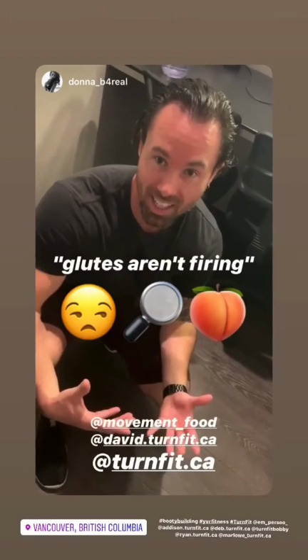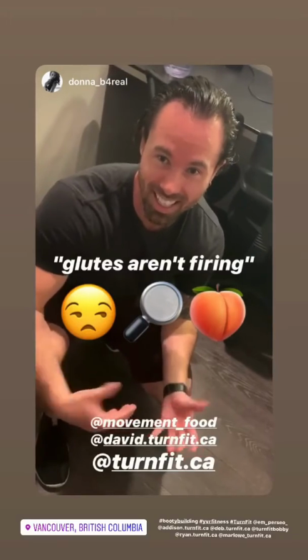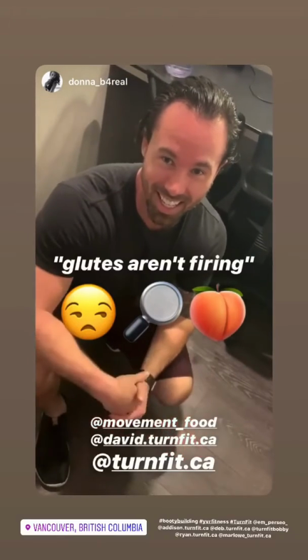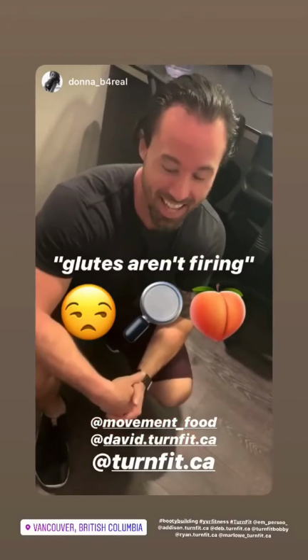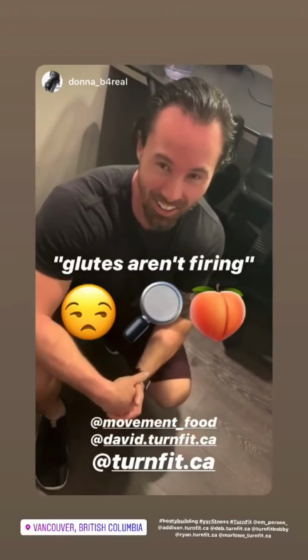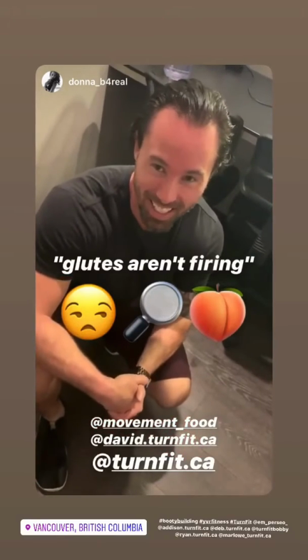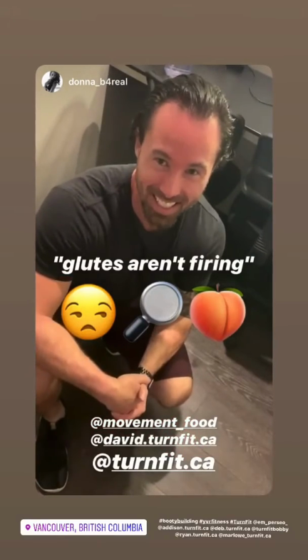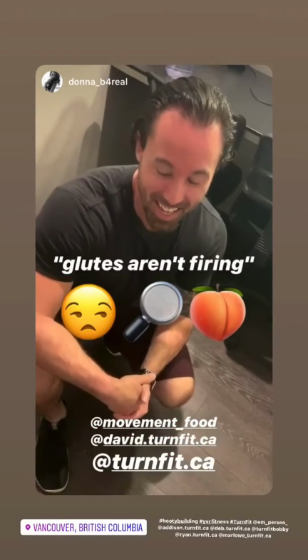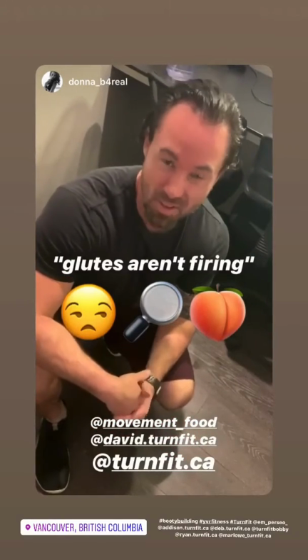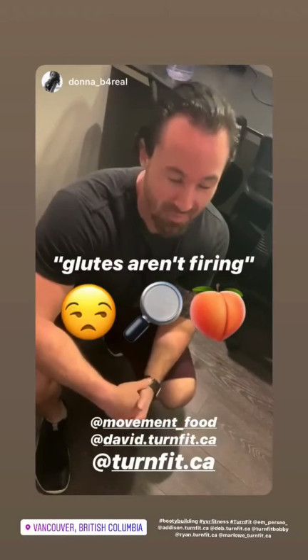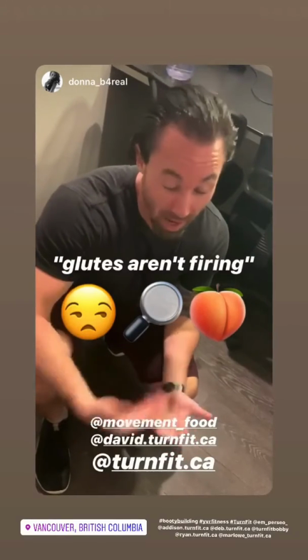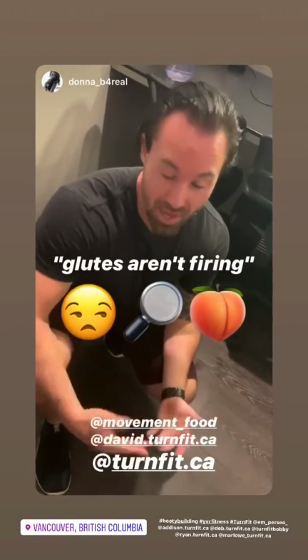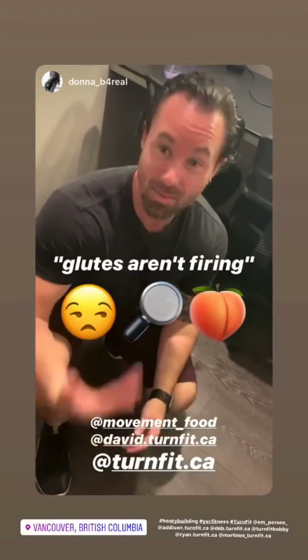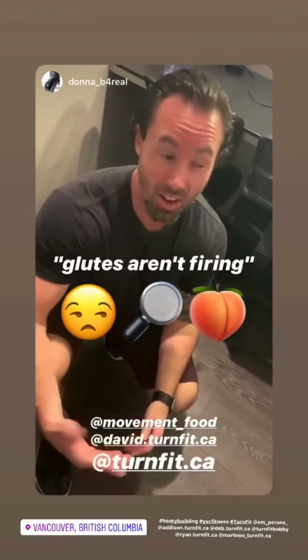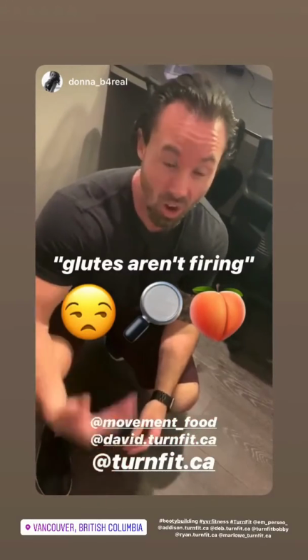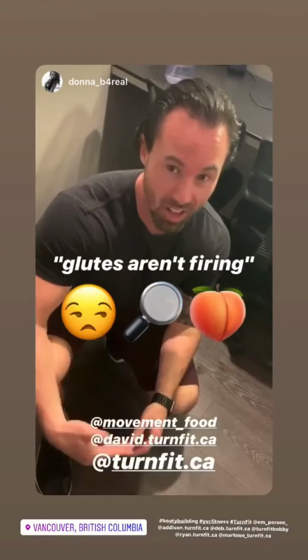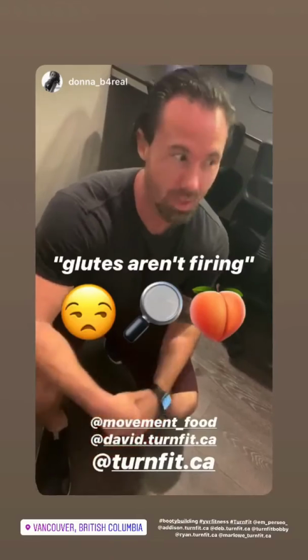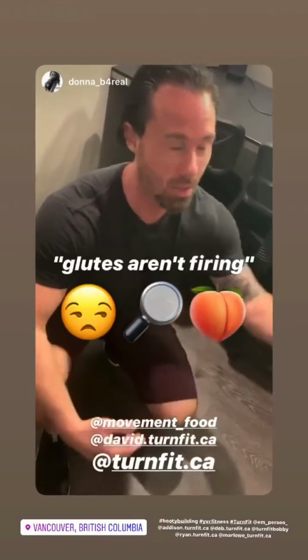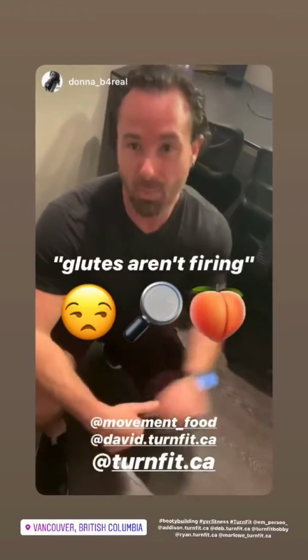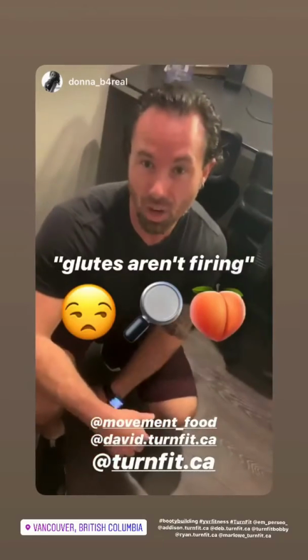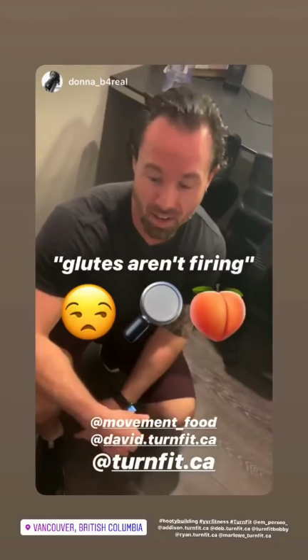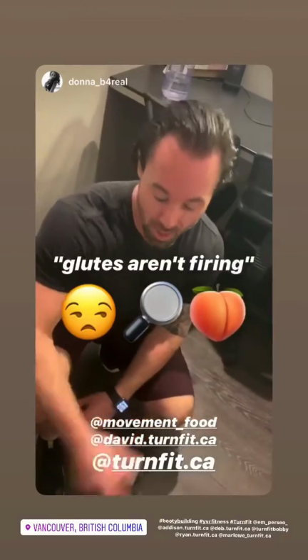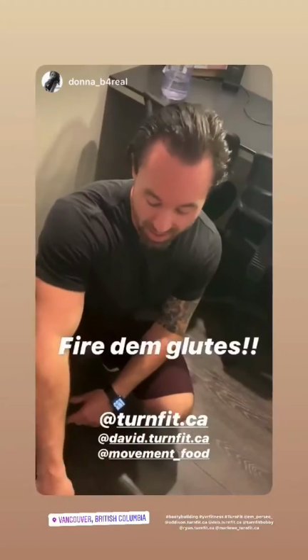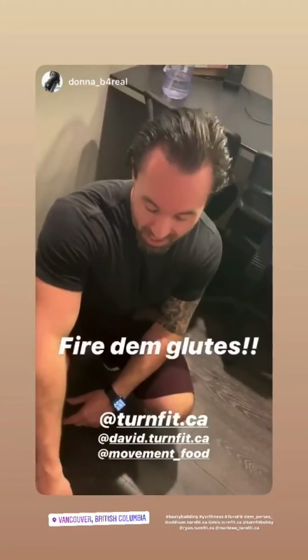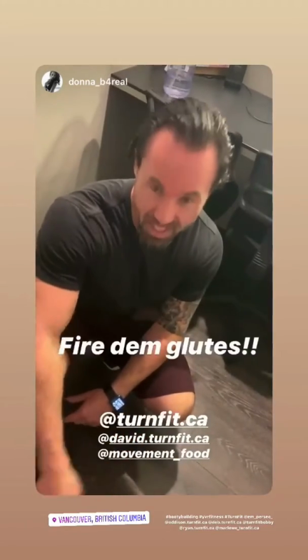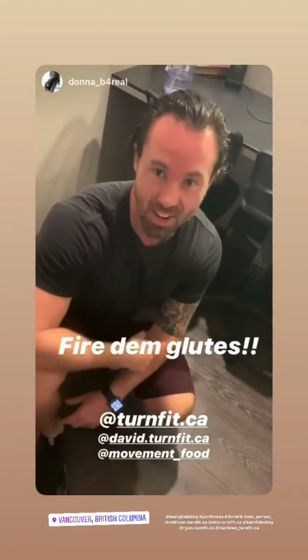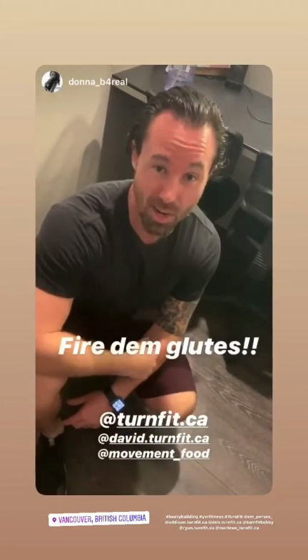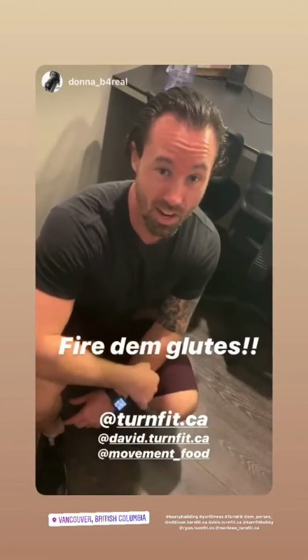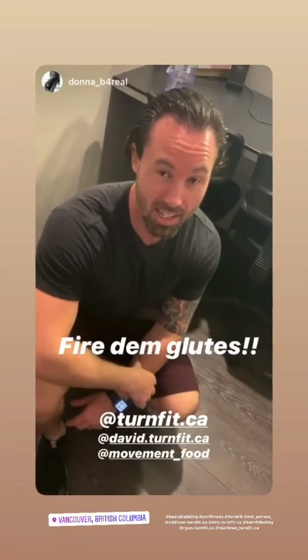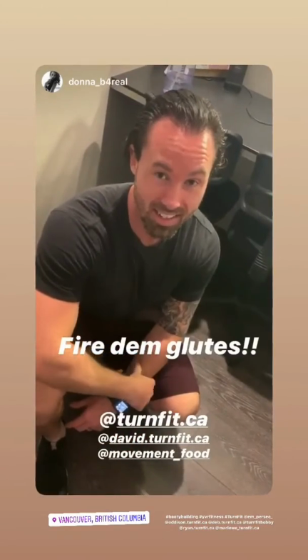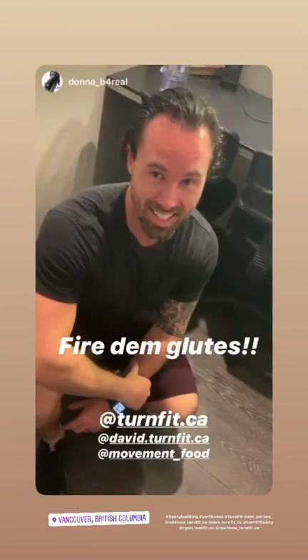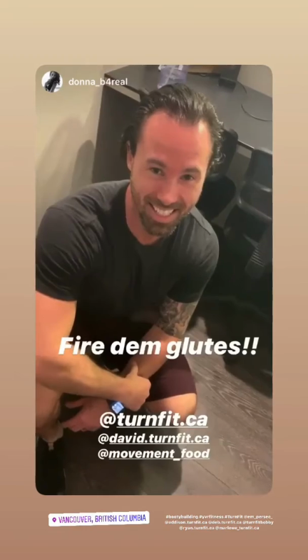My glutes are basically absent from my life, but David says we can get them to turn on all day long without even thinking about a workout if we correct the foot and knee alignment. I tell him to fix me.